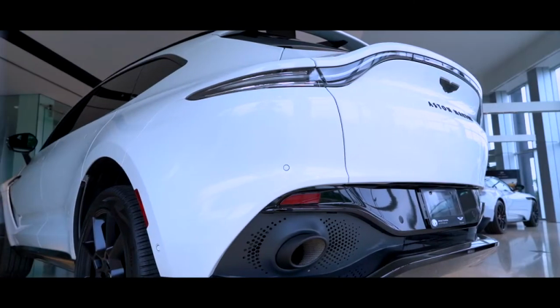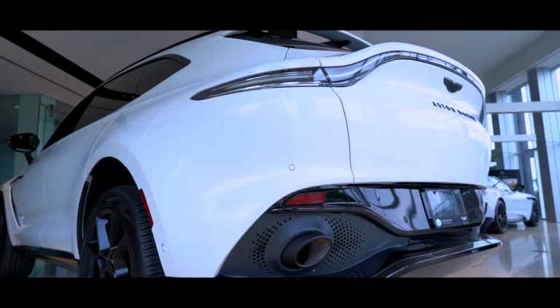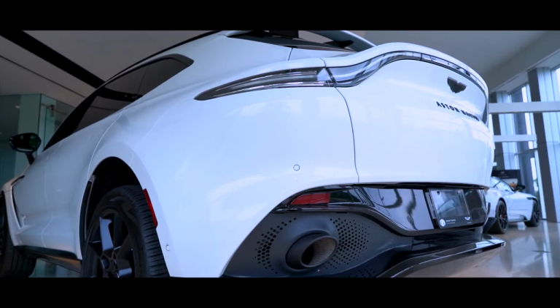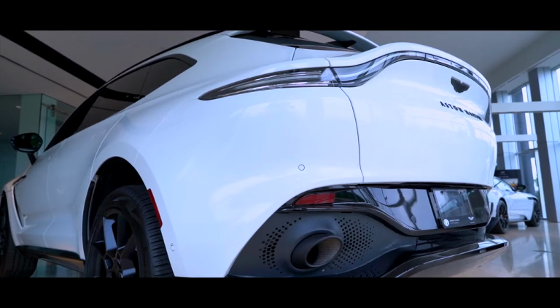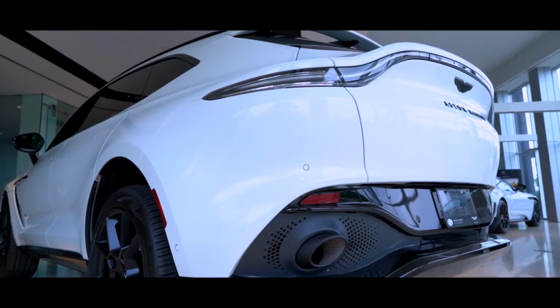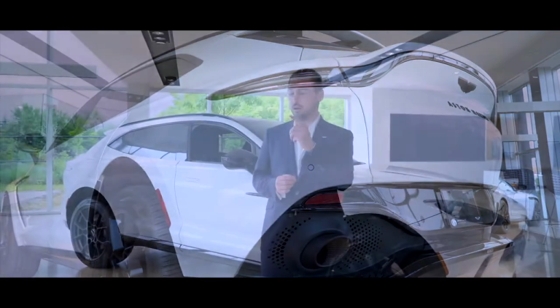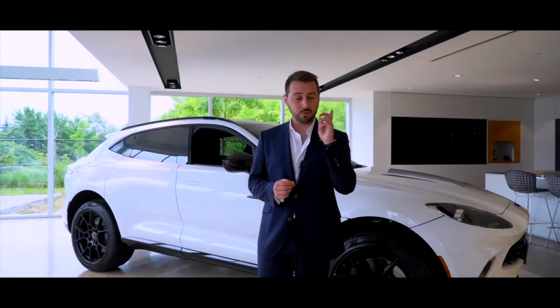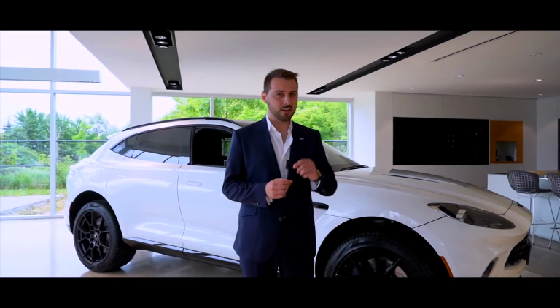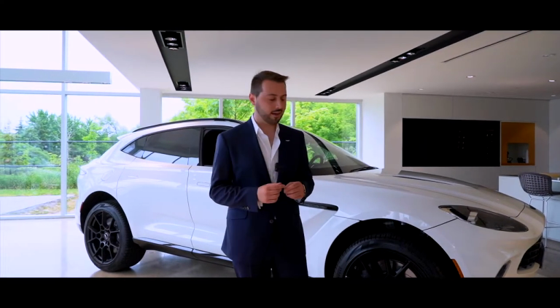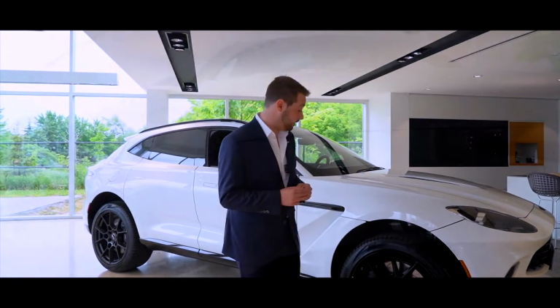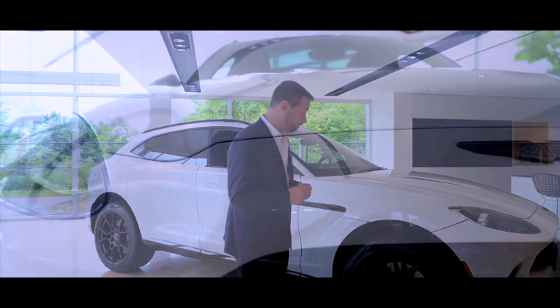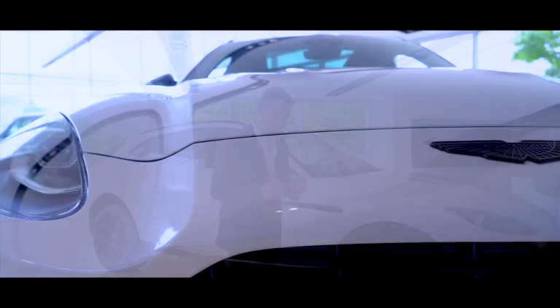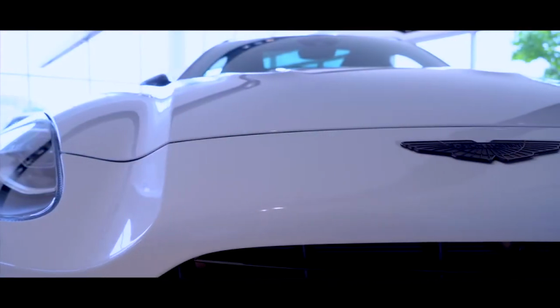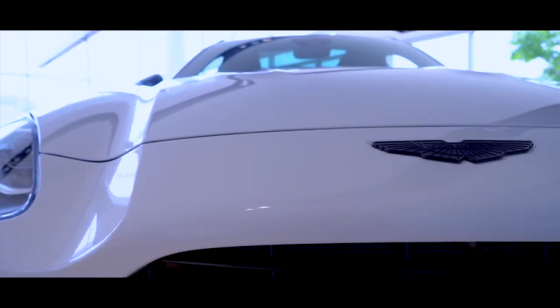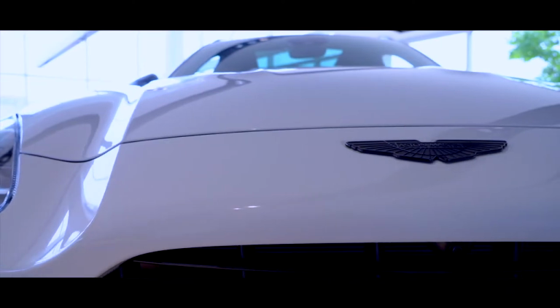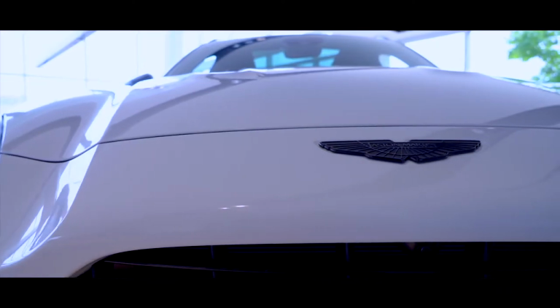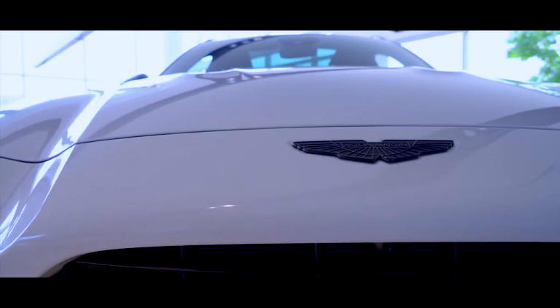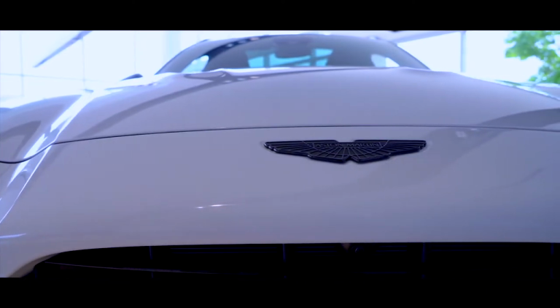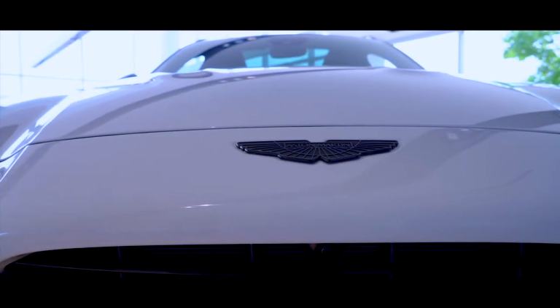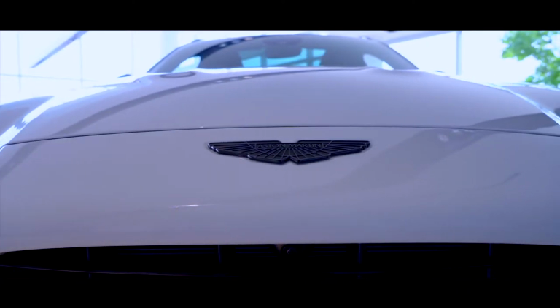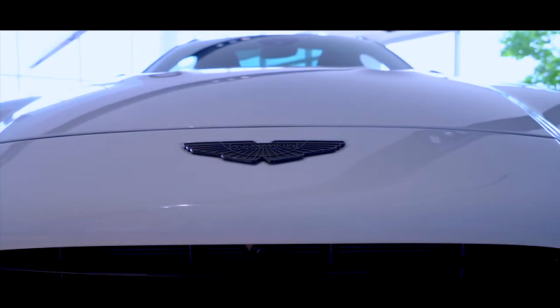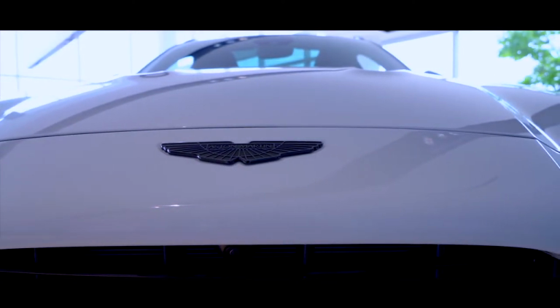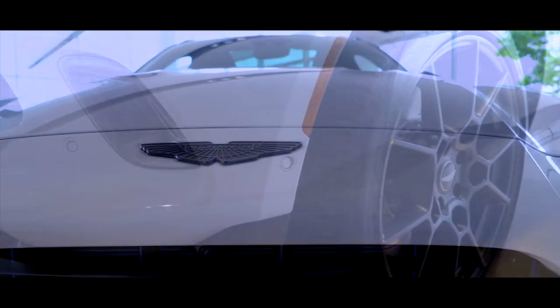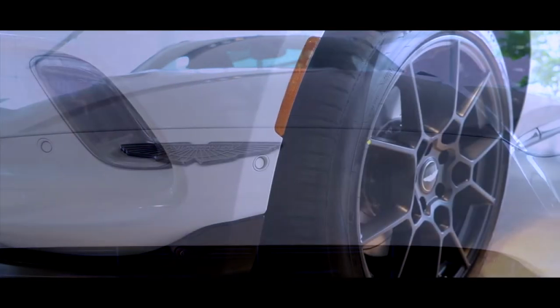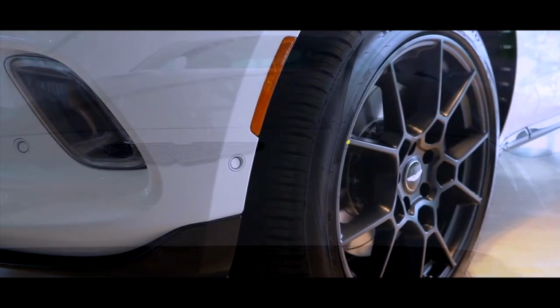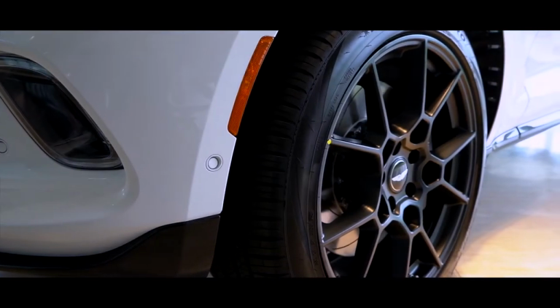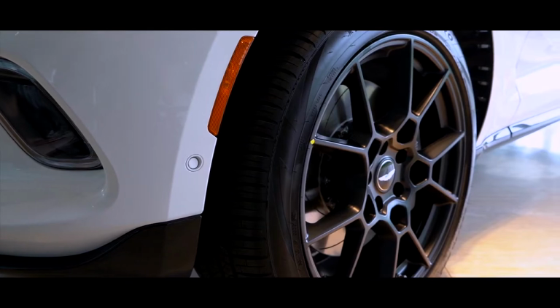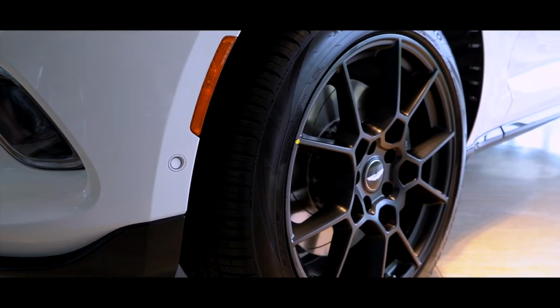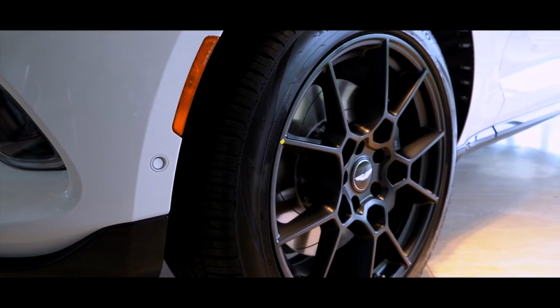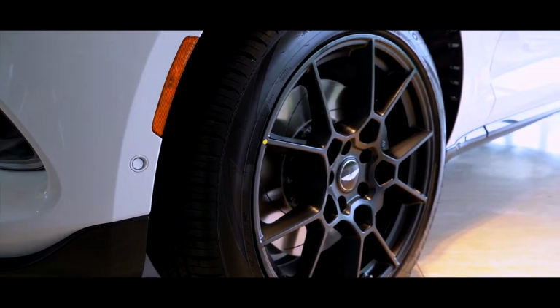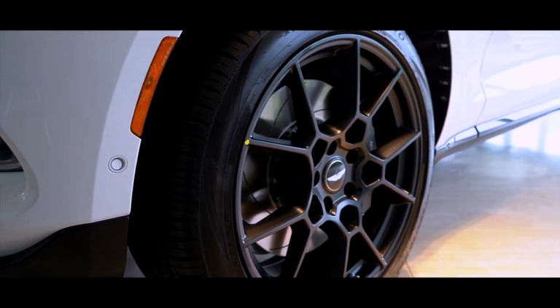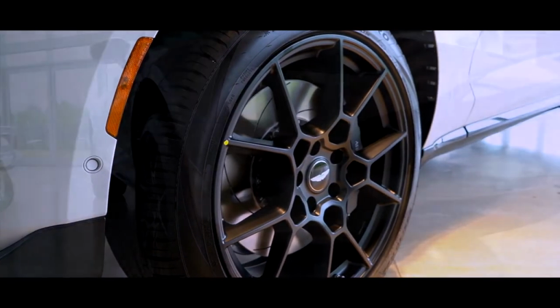The DBX. So let's unpack this. It's the first SUV in our company's history. This required a lot of work — in the case of the DBX, an entirely new manufacturing facility.